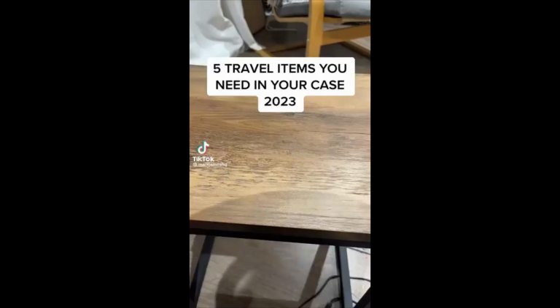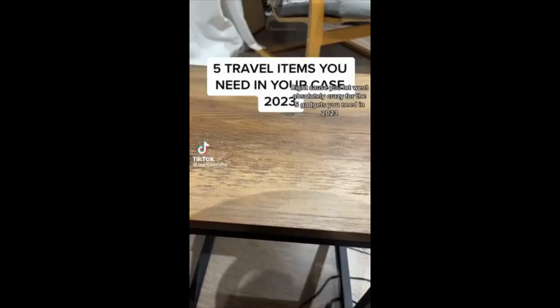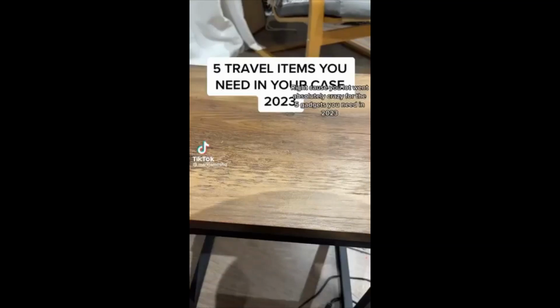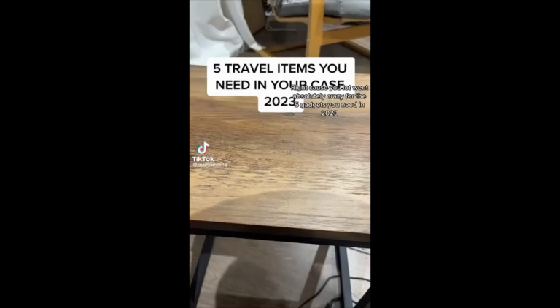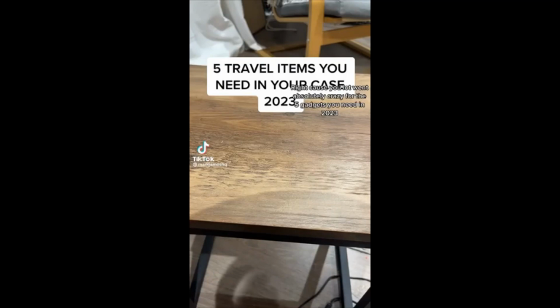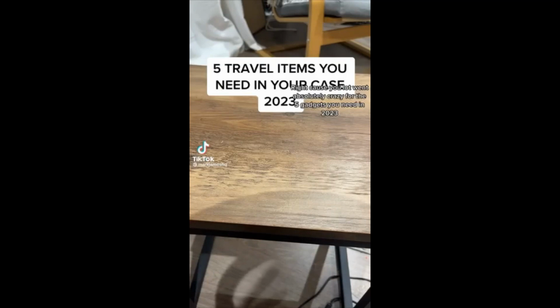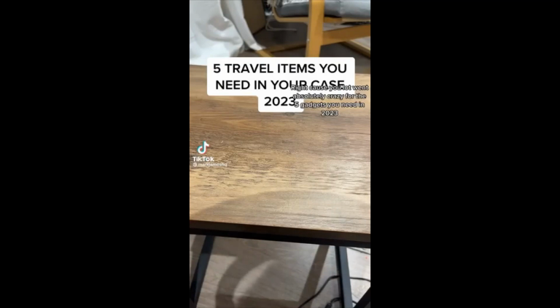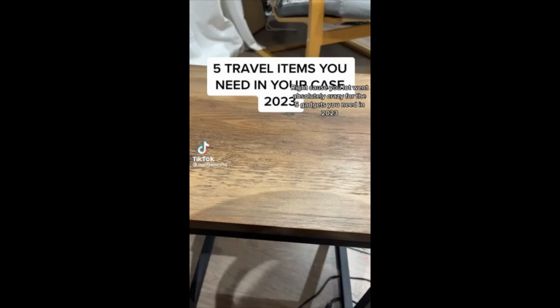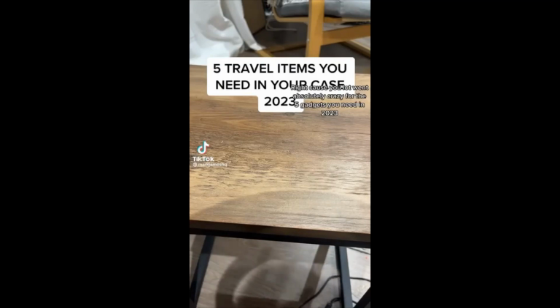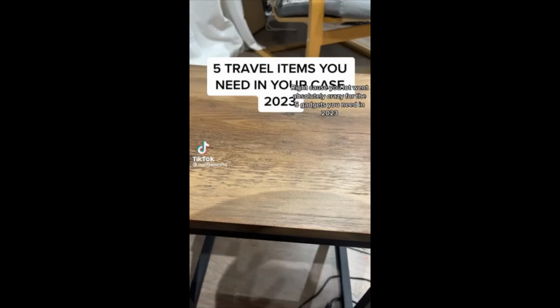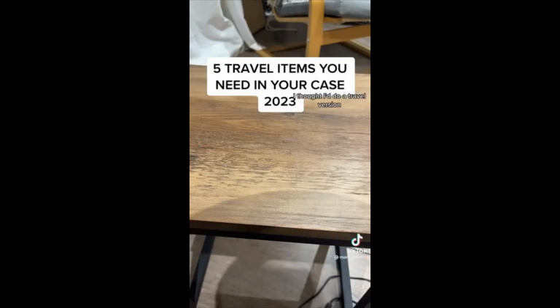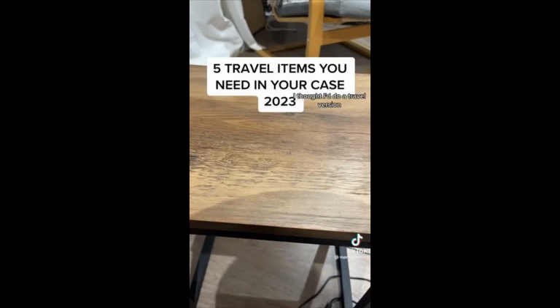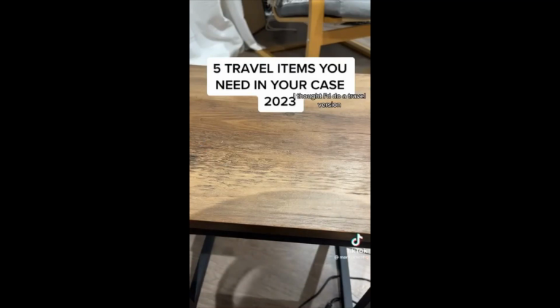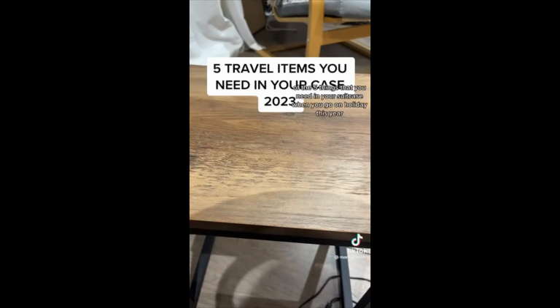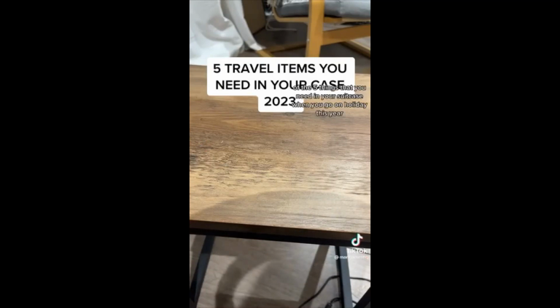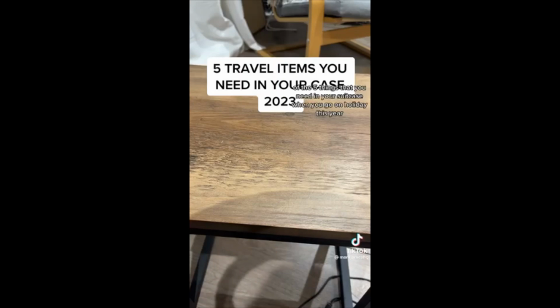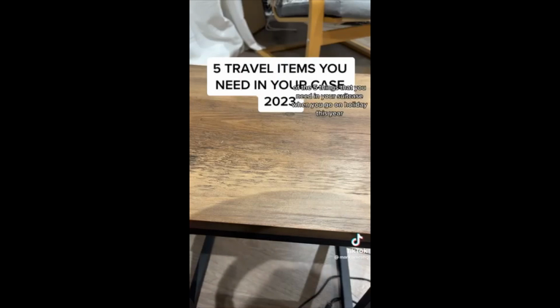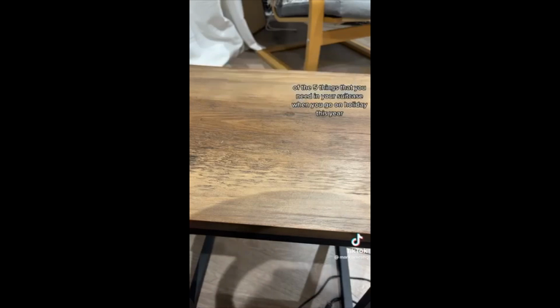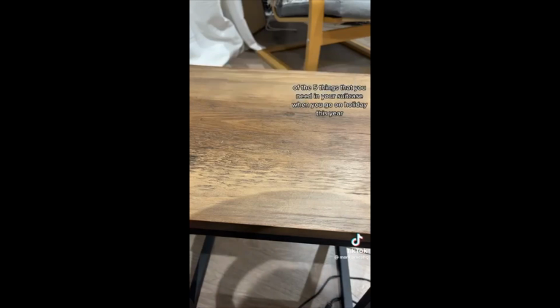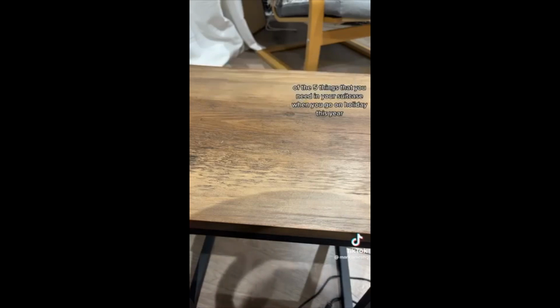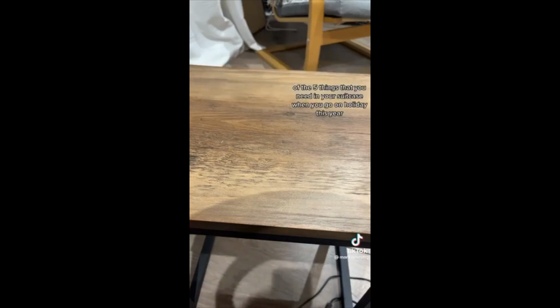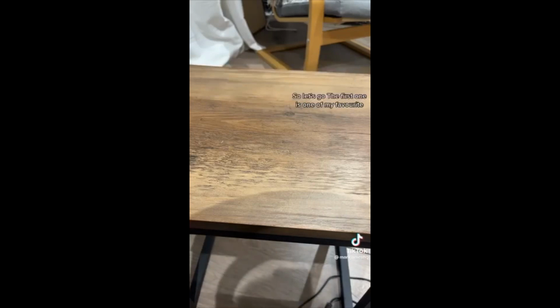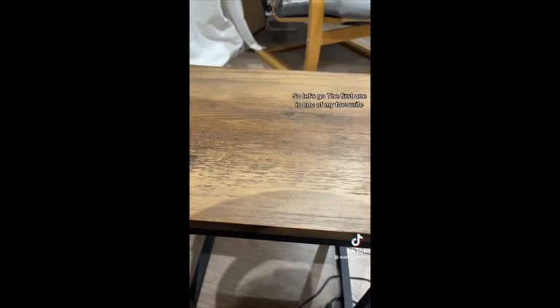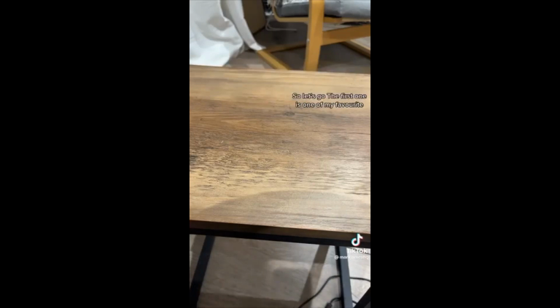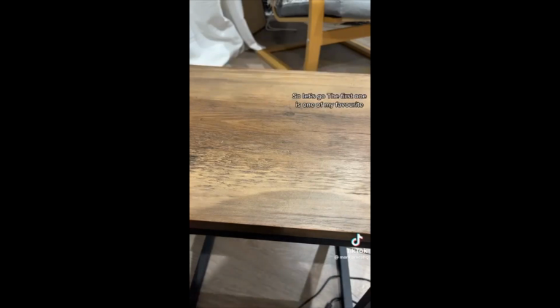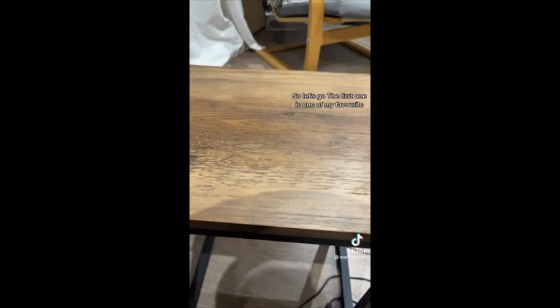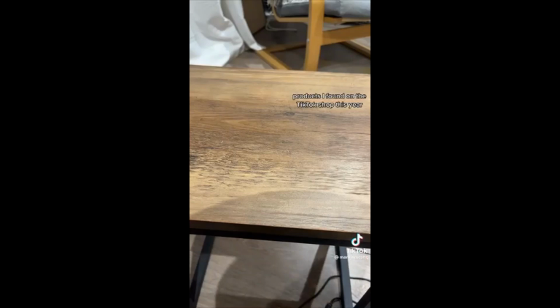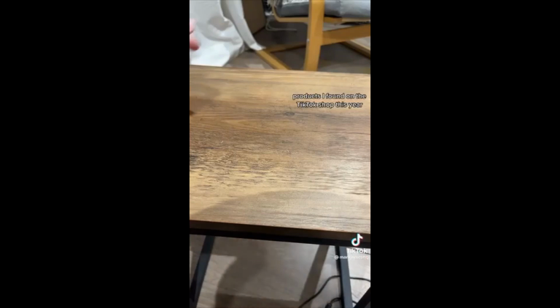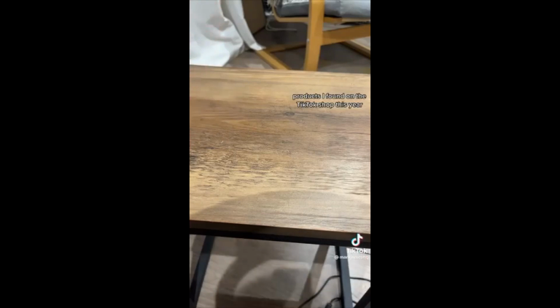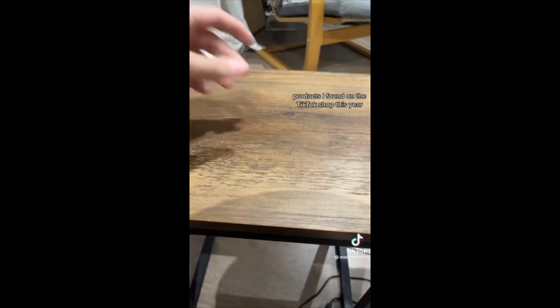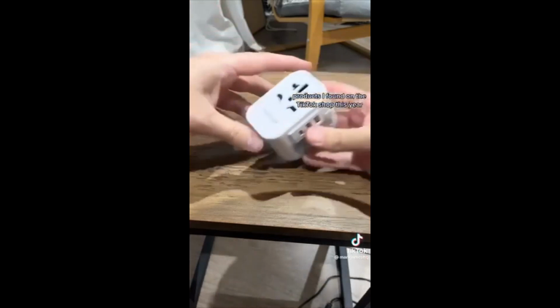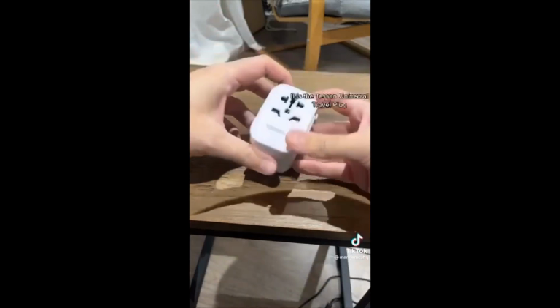Because you lot went absolutely mental for the five gadgets you need in 2023, I thought I'd do a travel version of the five things that you need in your suitcase when you're on holiday this year. The first one is one of my favorite products I found on the TikTok Shop this year.